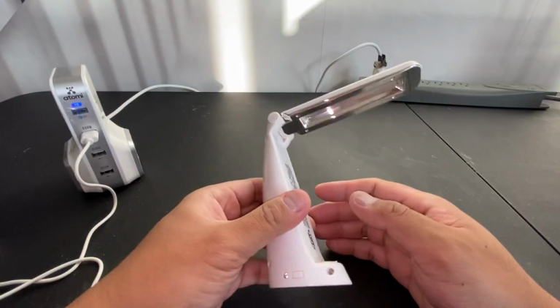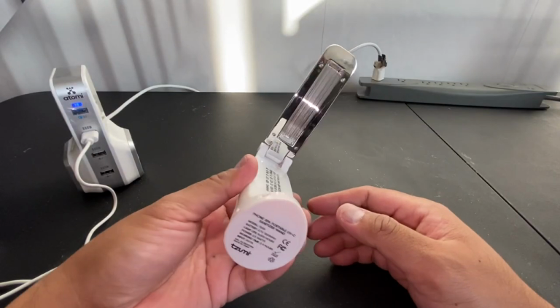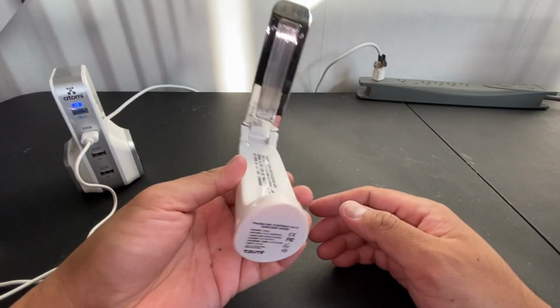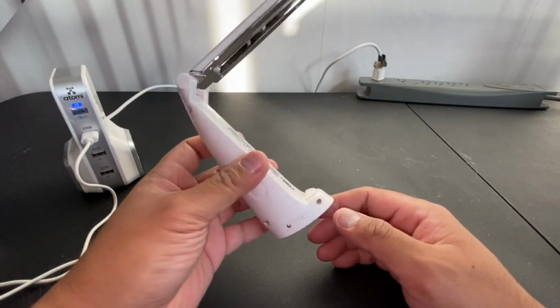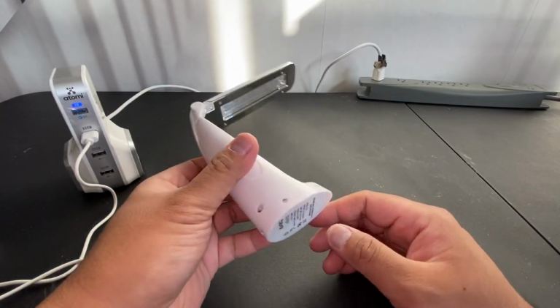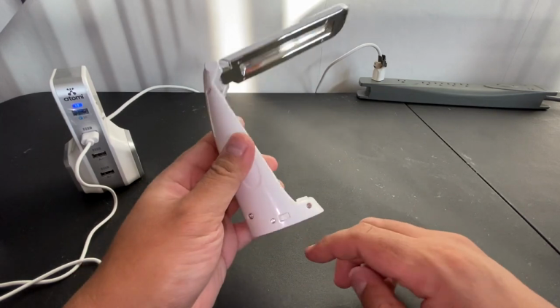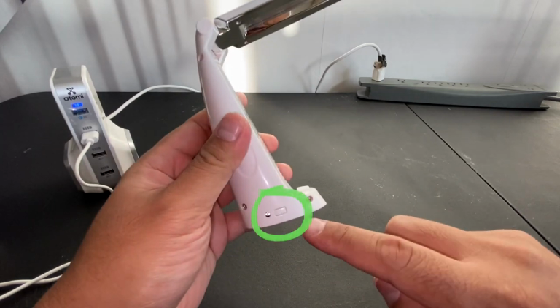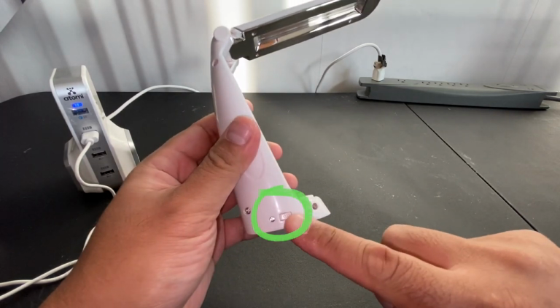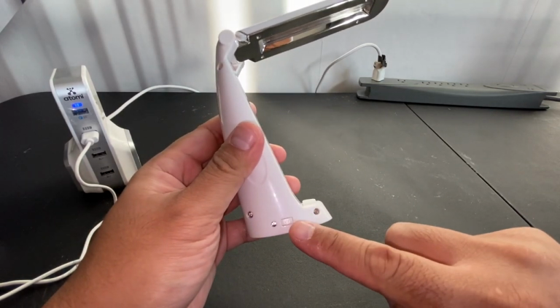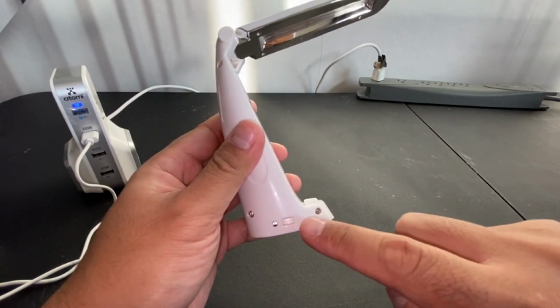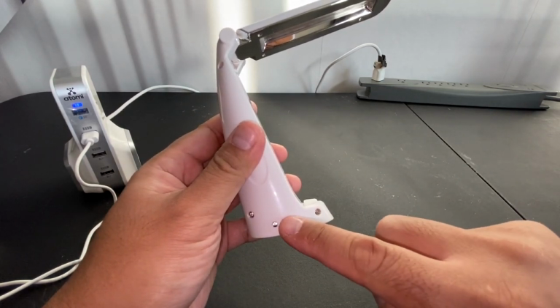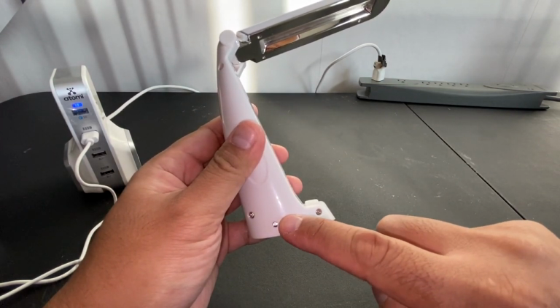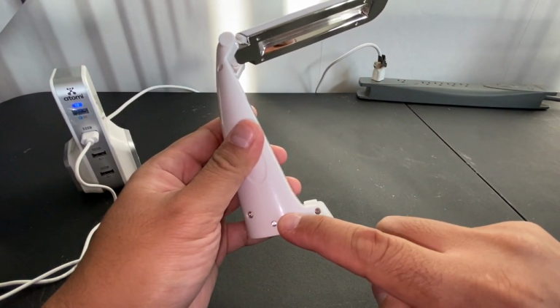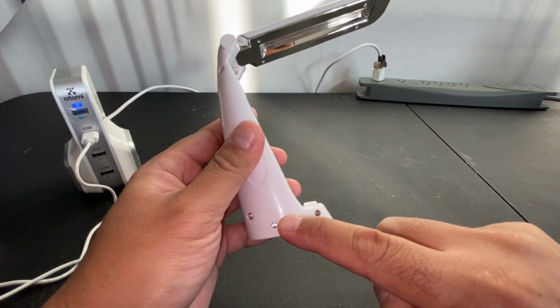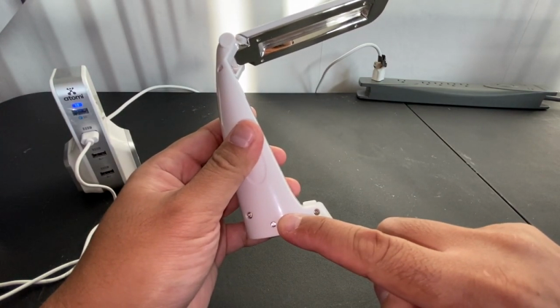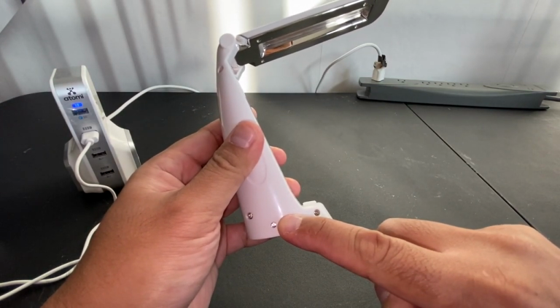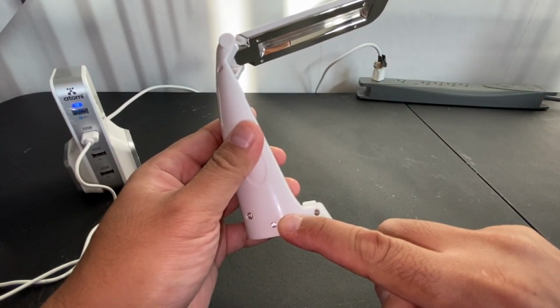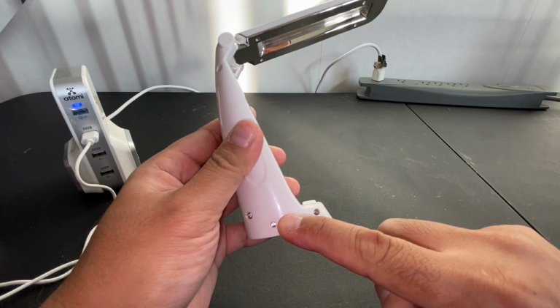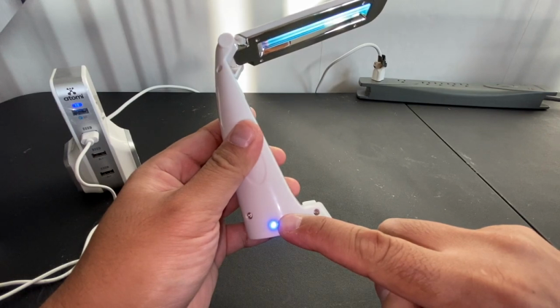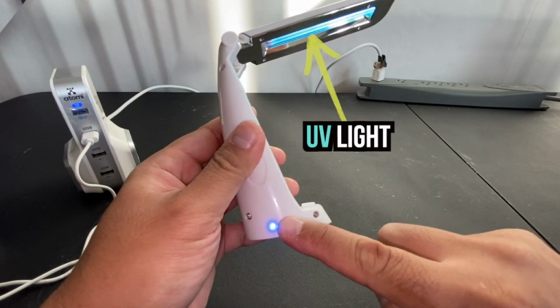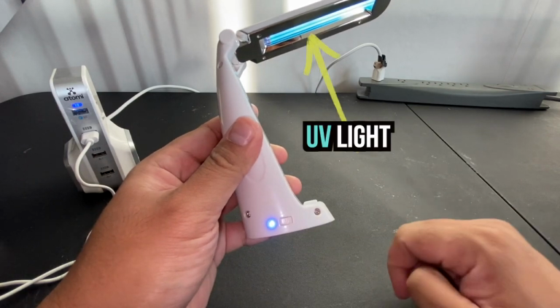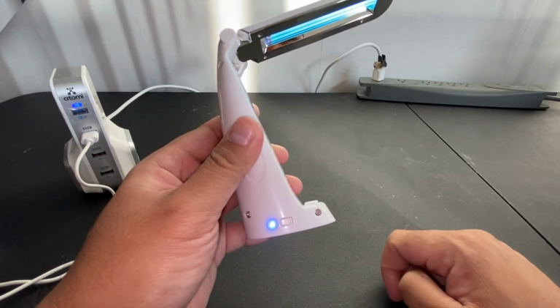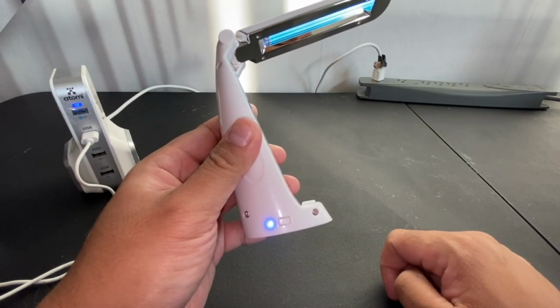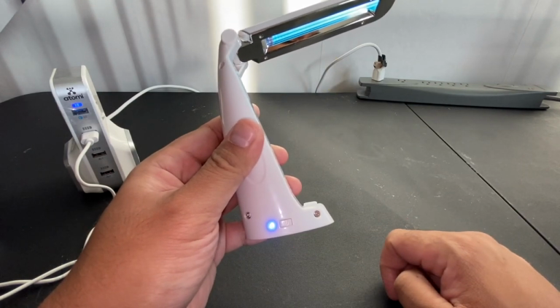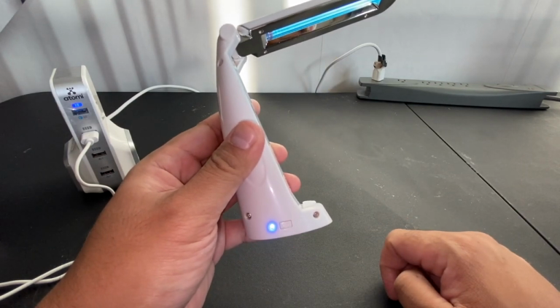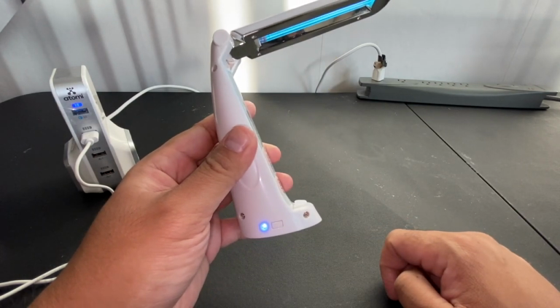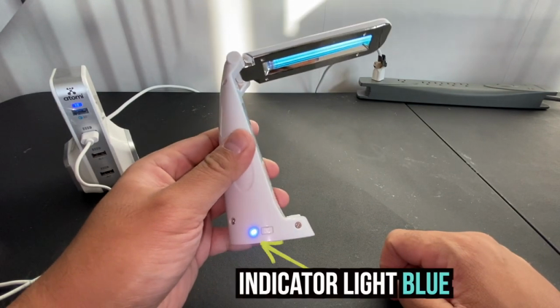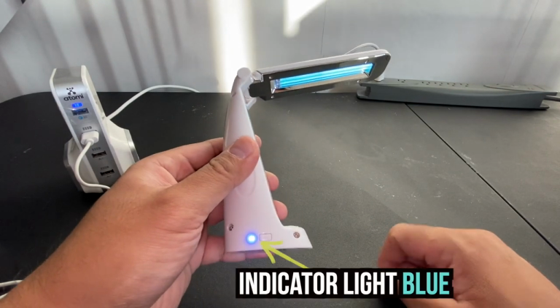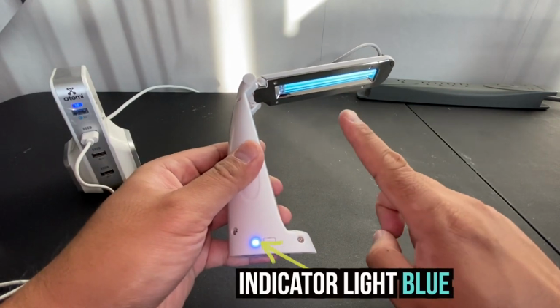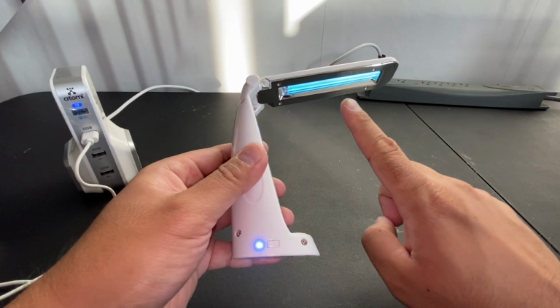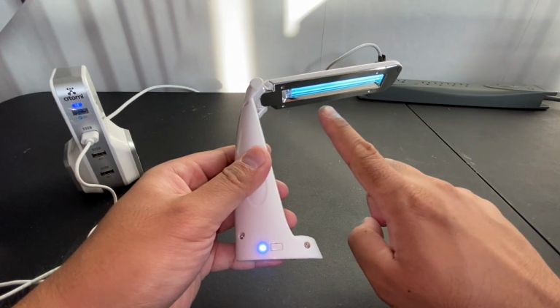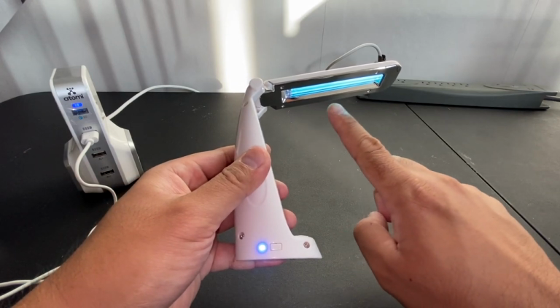Find the power button next to the indicator light, which is located at the base of the wand, and hold it down for two seconds. The UV light will turn on and the indicator light will light up blue while the wand is on.